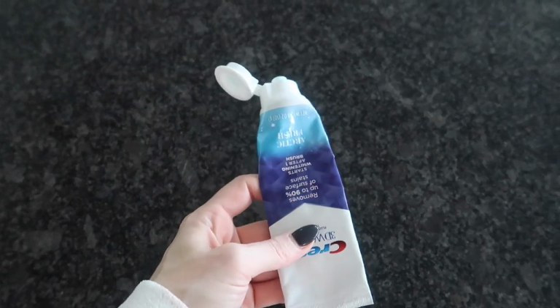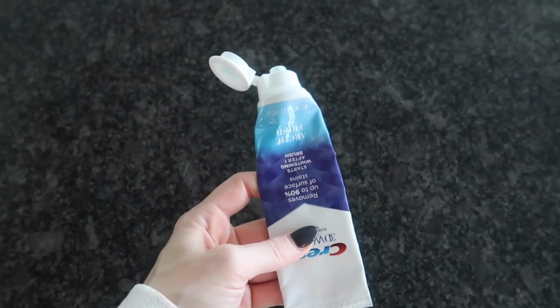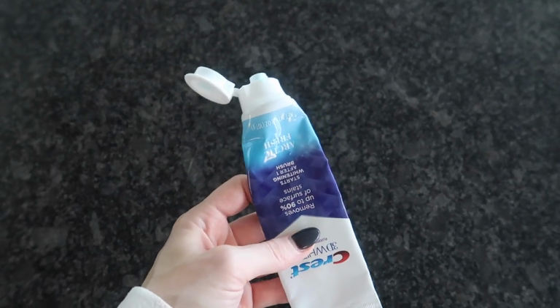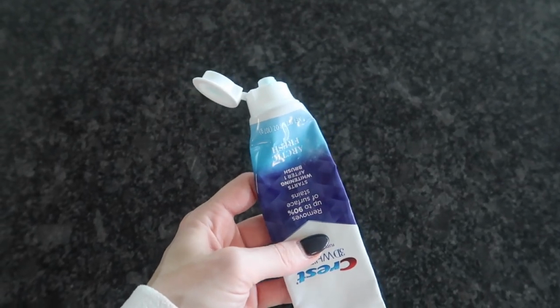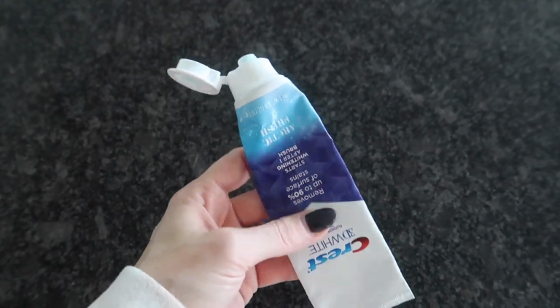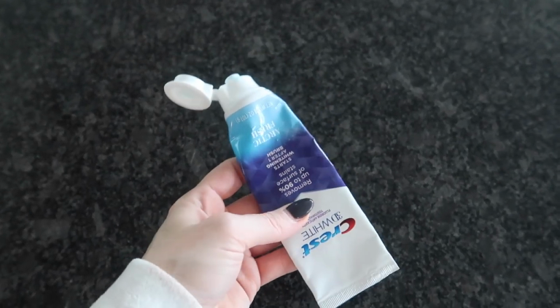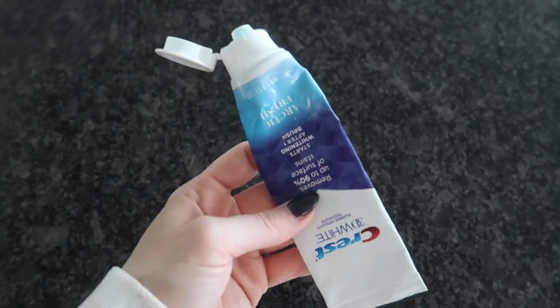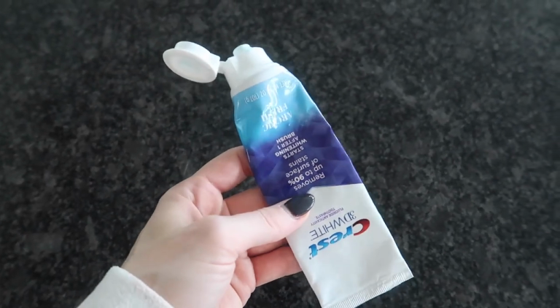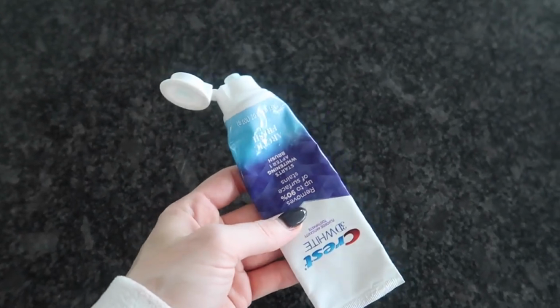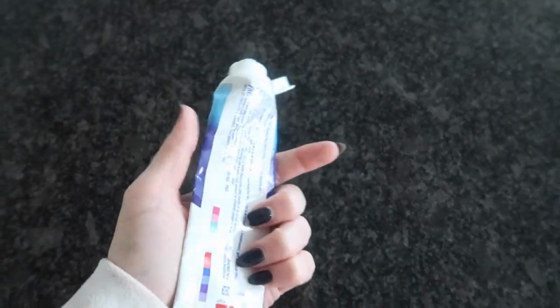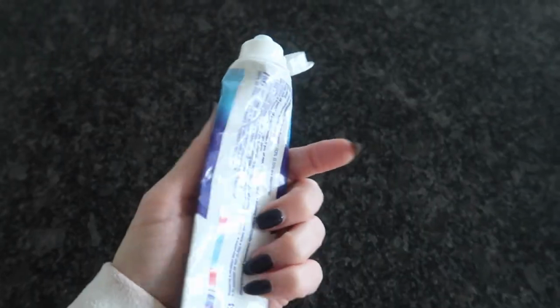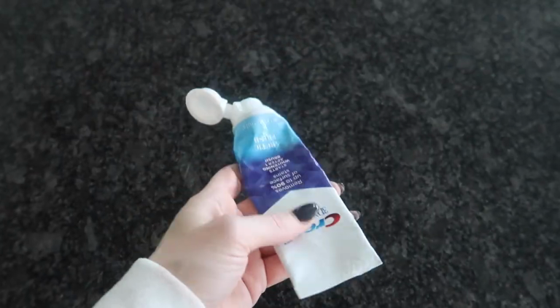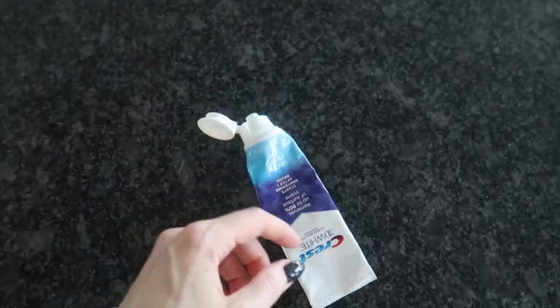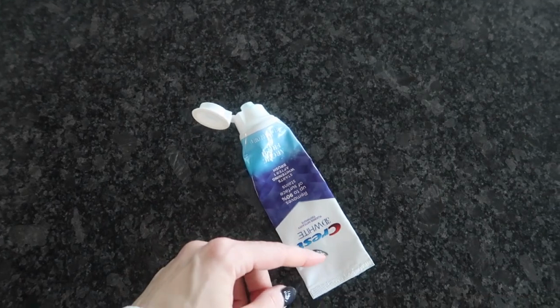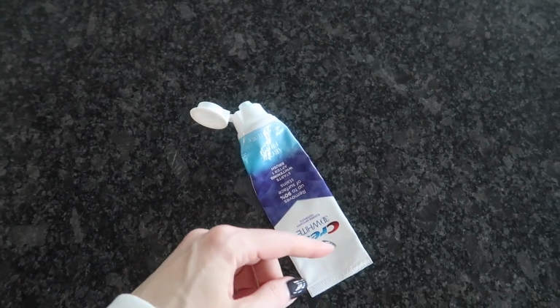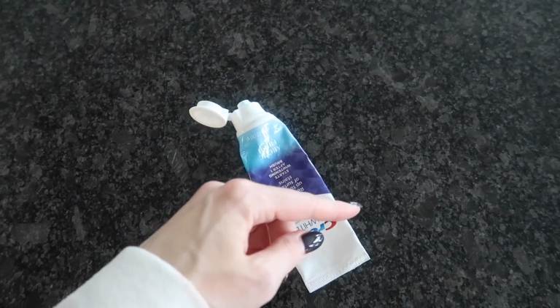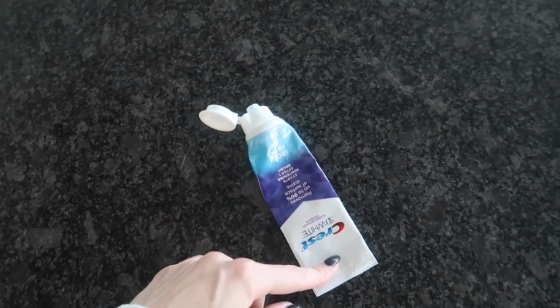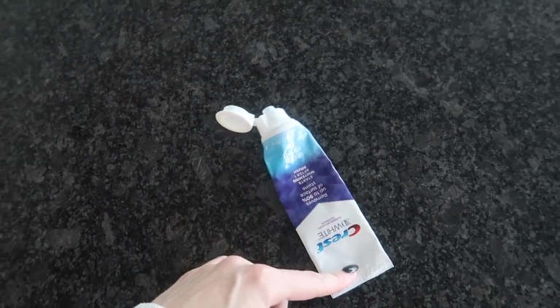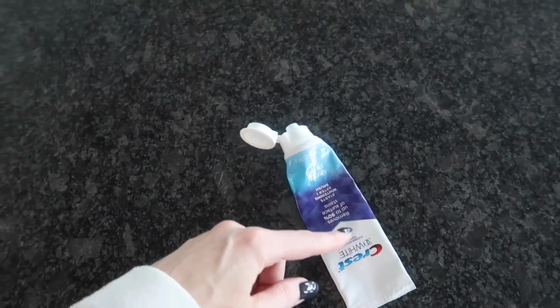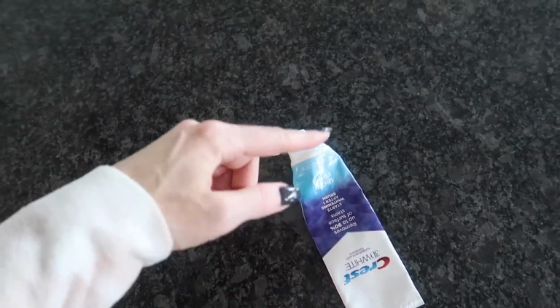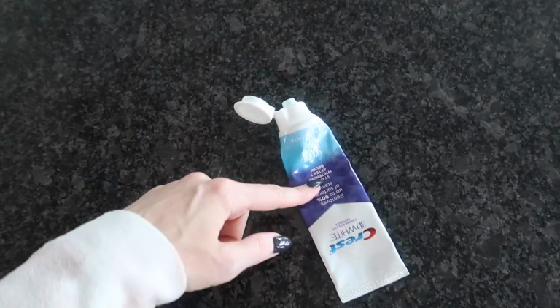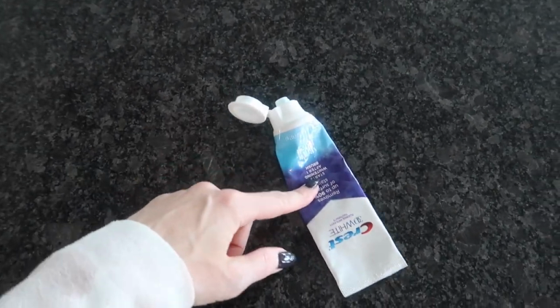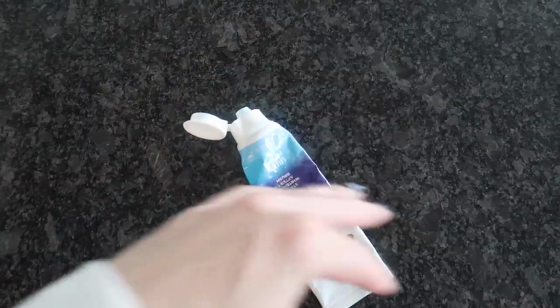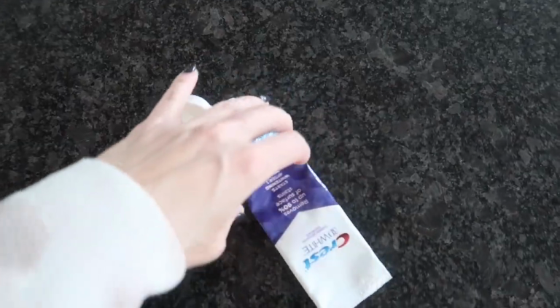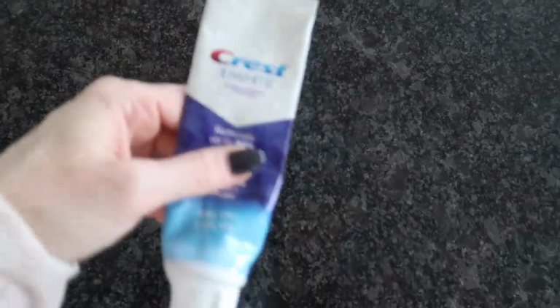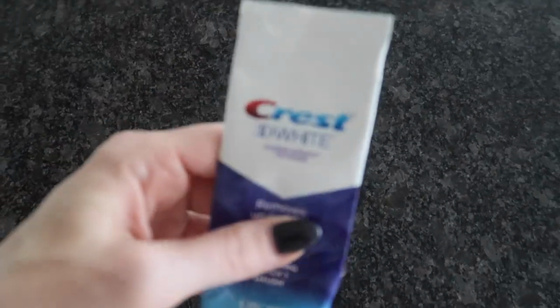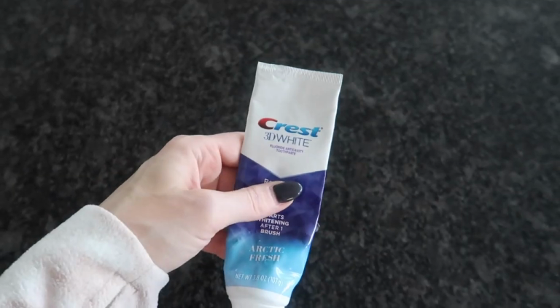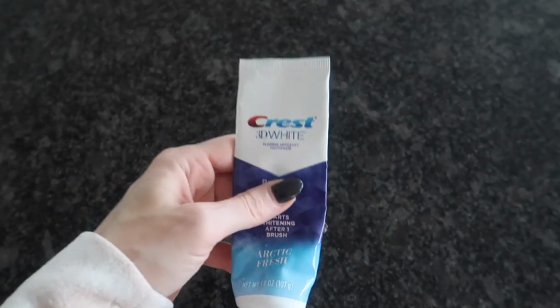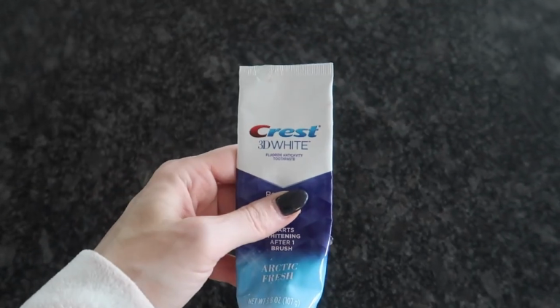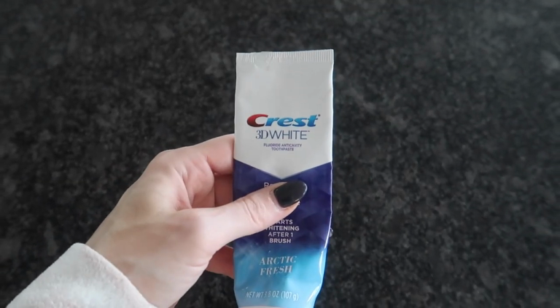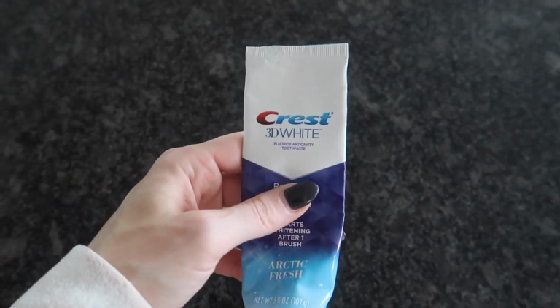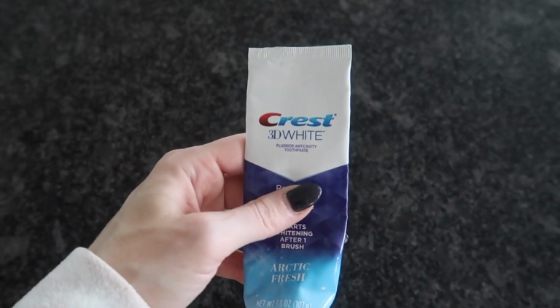Welcome back to energy and cleaning and life hacks — toothpaste! This stuff can get pricey, especially if you have kids and they can't get the toothpaste from the bottom of the tube to the top, and then you have all this wasted toothpaste. Not anymore, my friend.